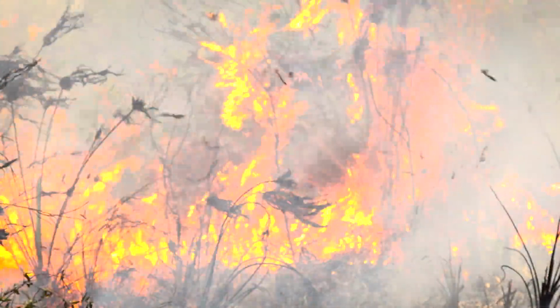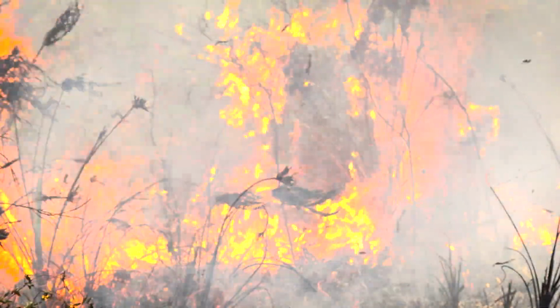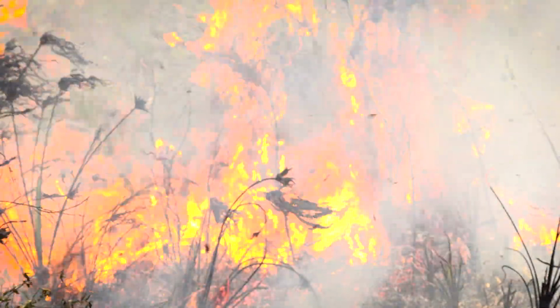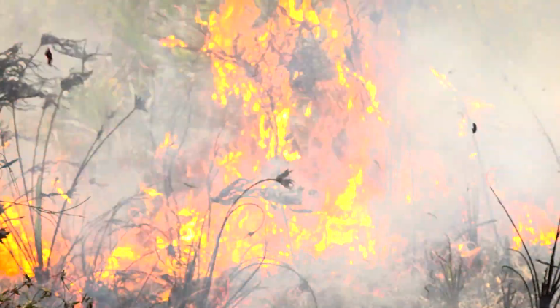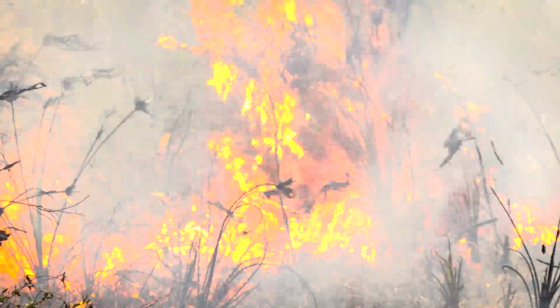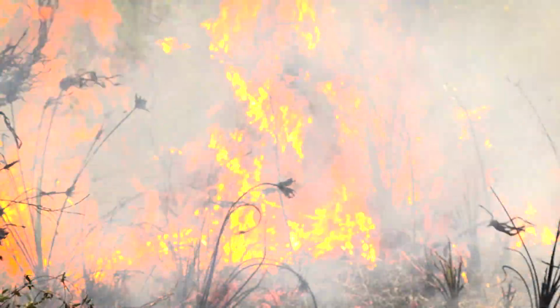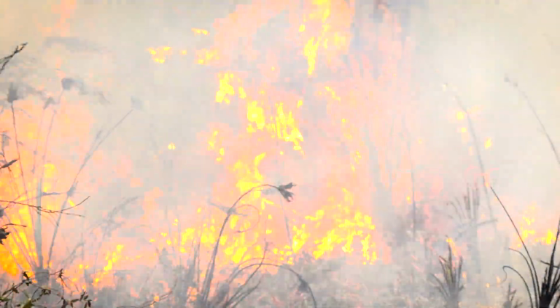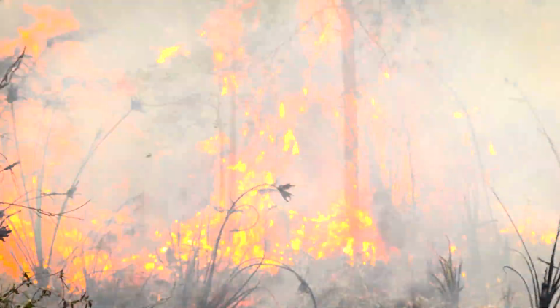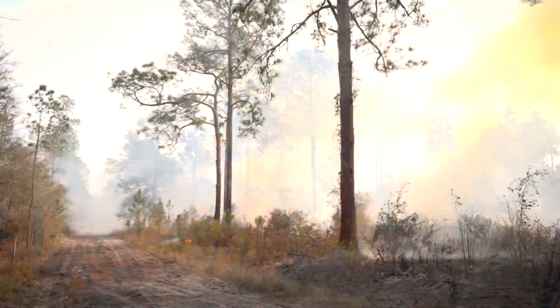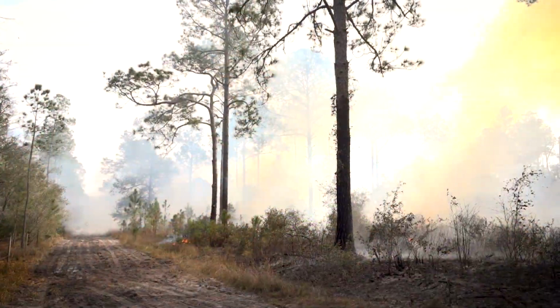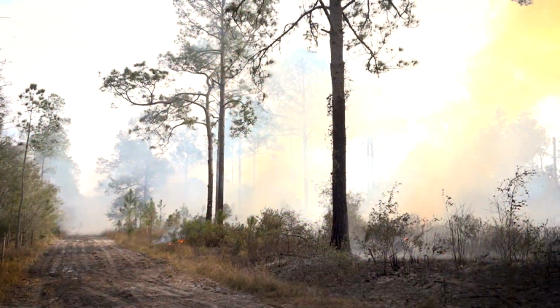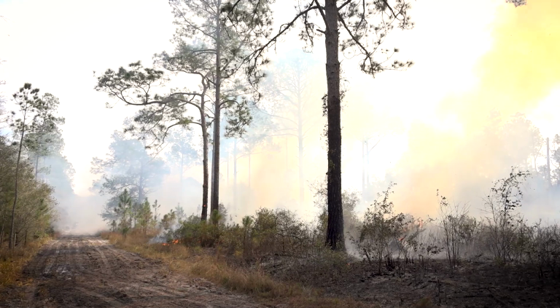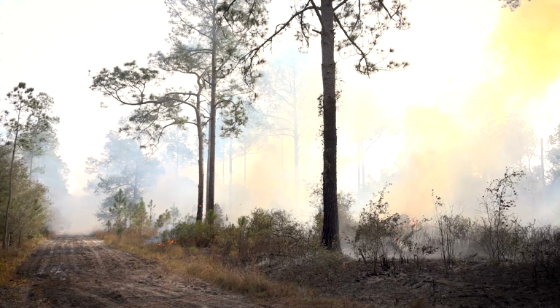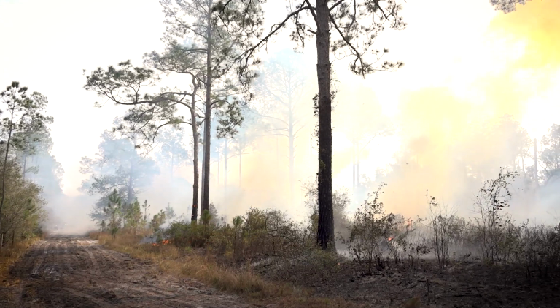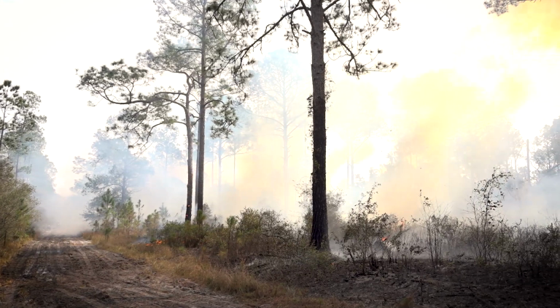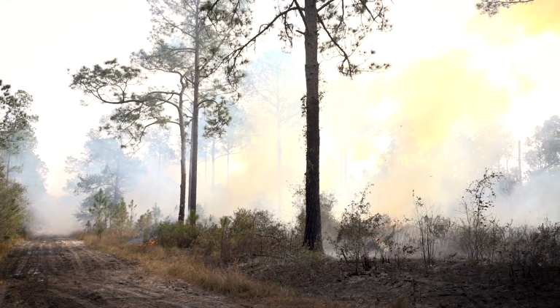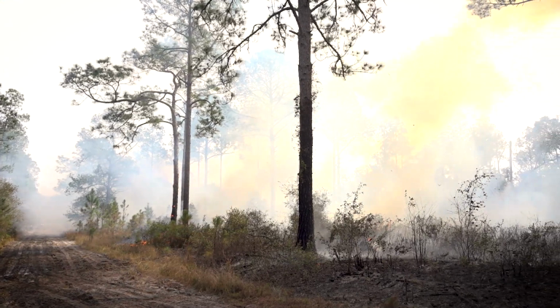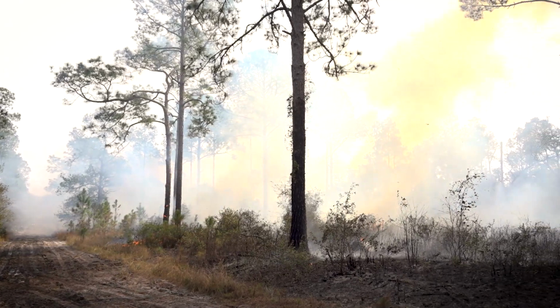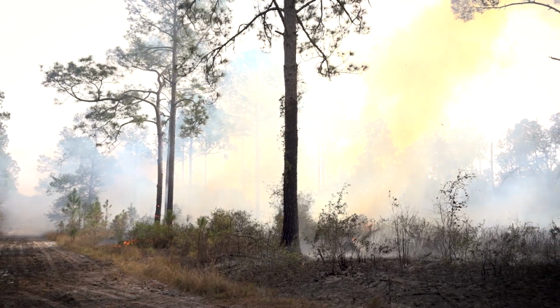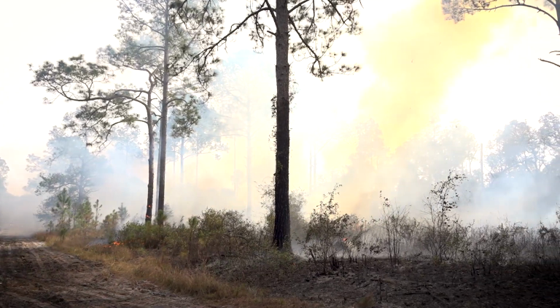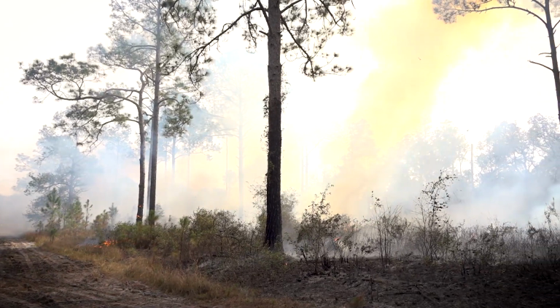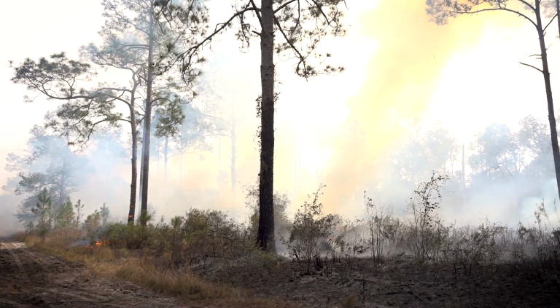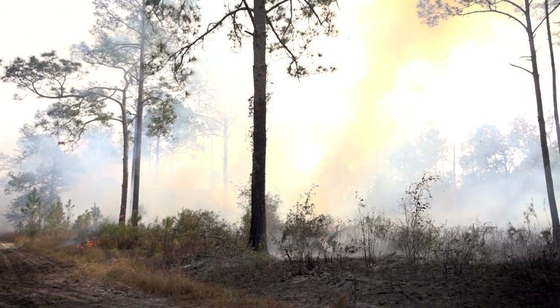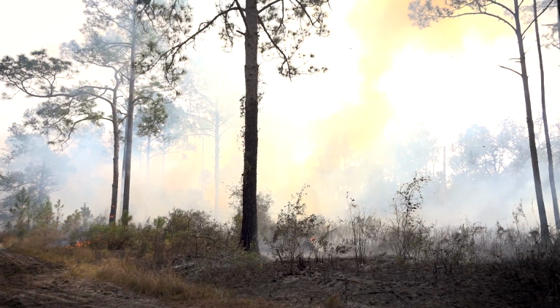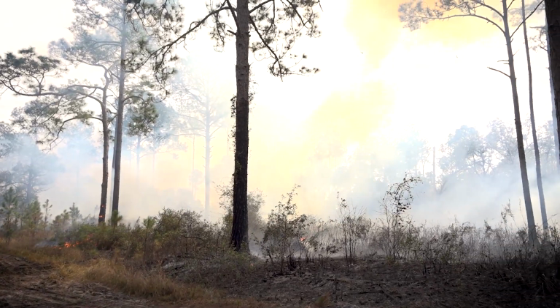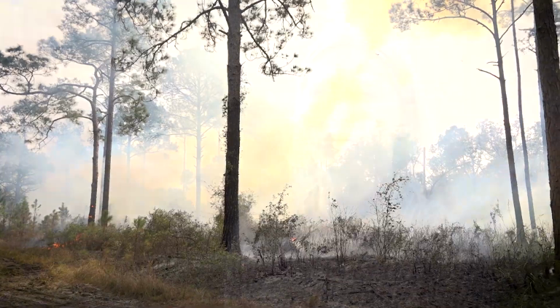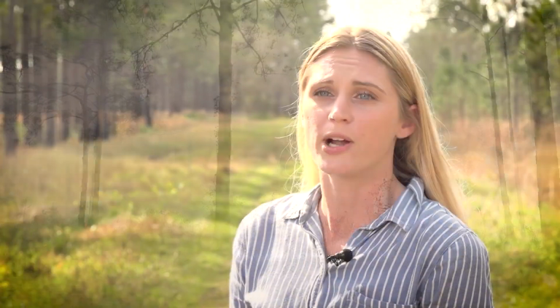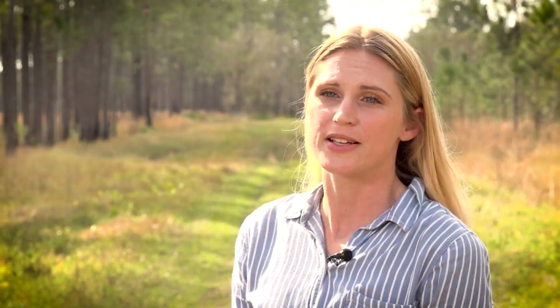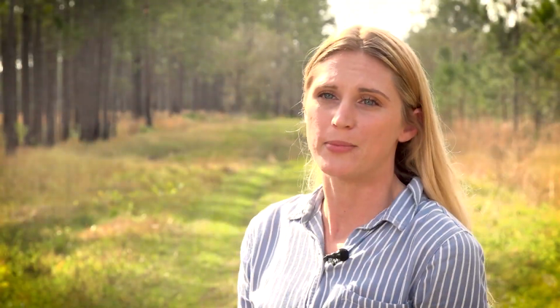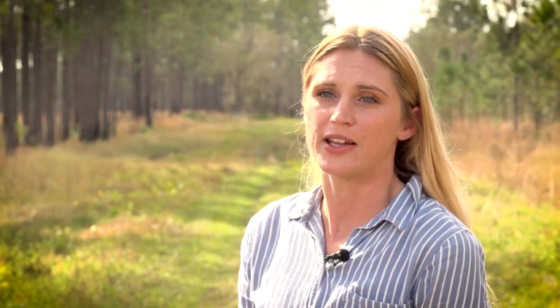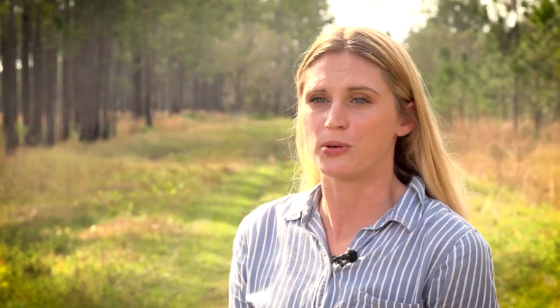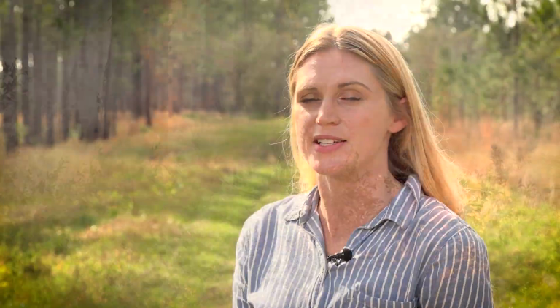There are several benefits to prescribed burning. The first is that most of our habitats in Florida naturally used to burn as a result of lightning strike caused fires. We are basically mimicking a natural process.